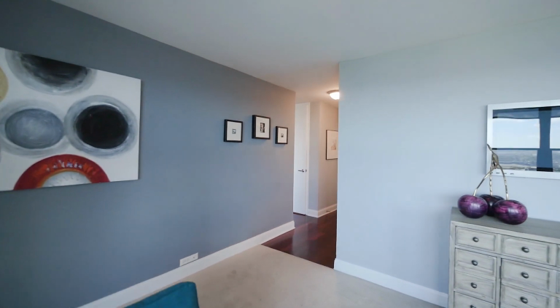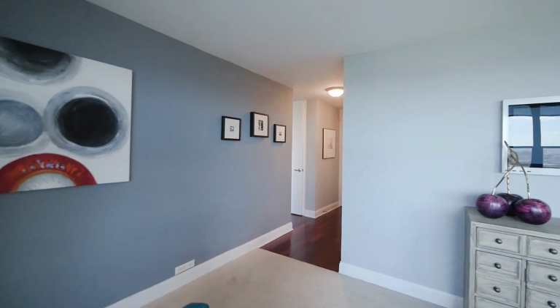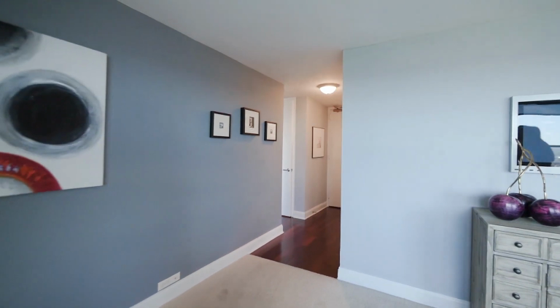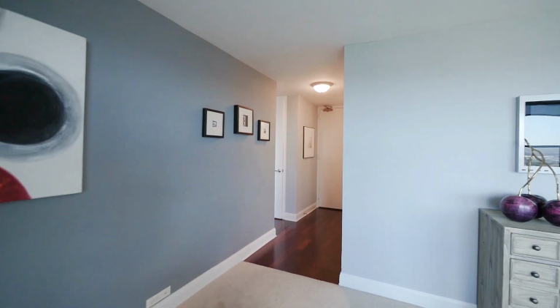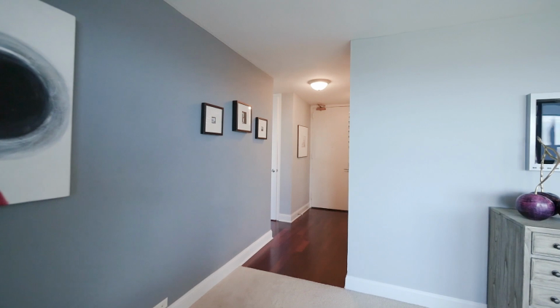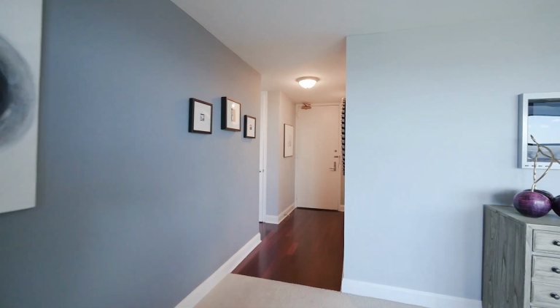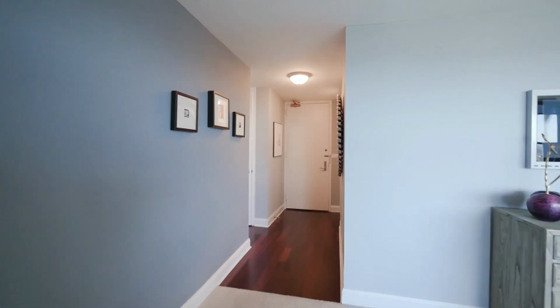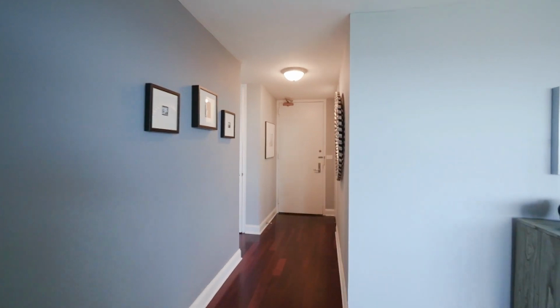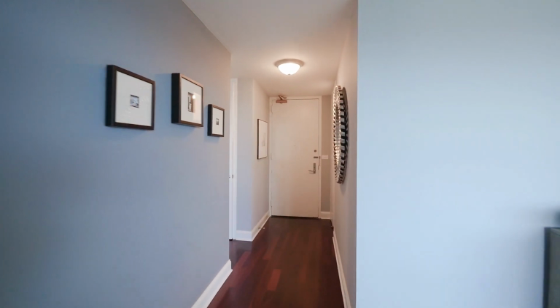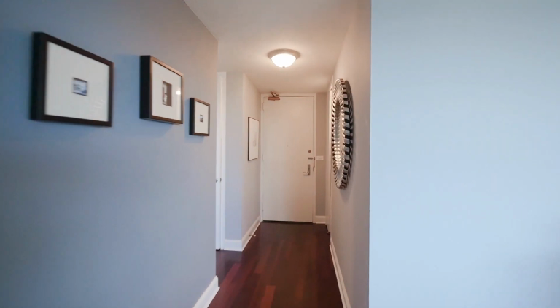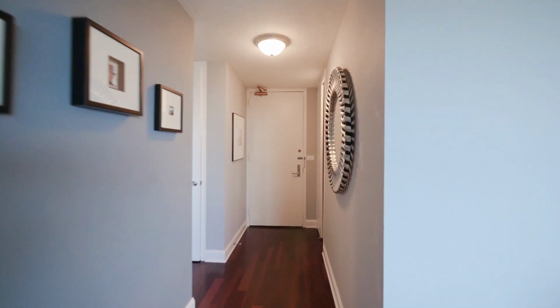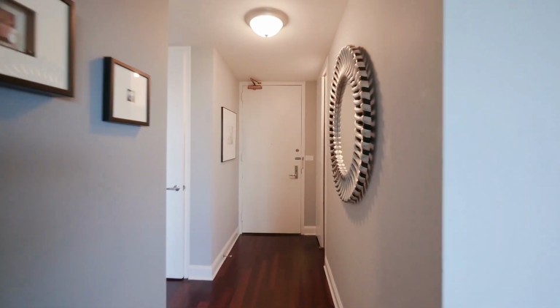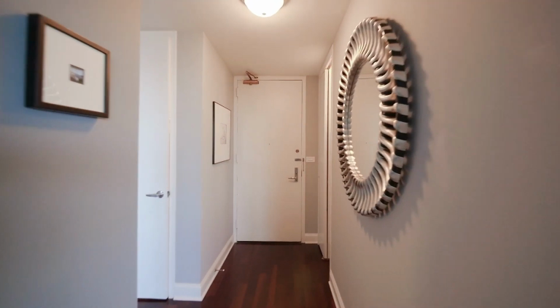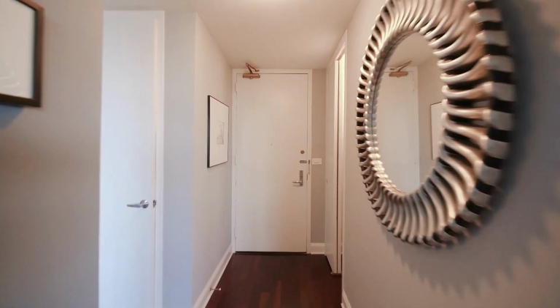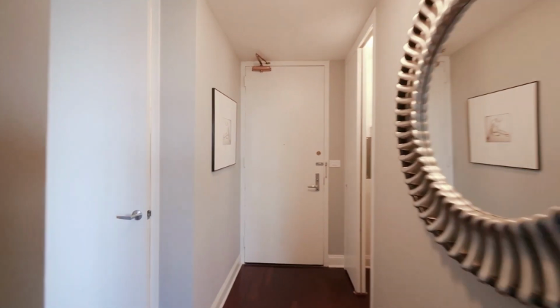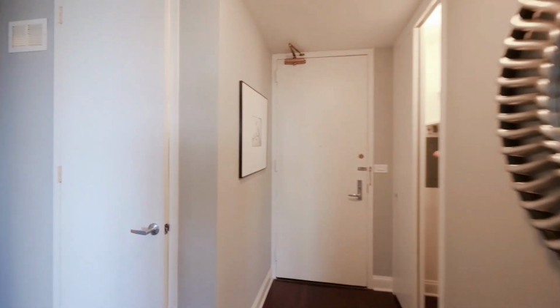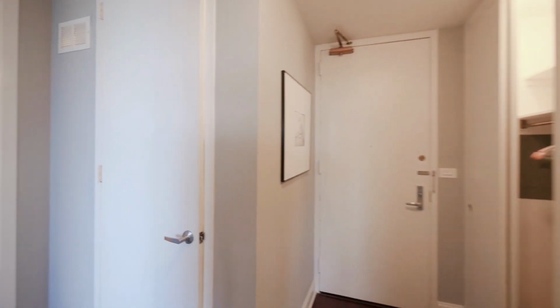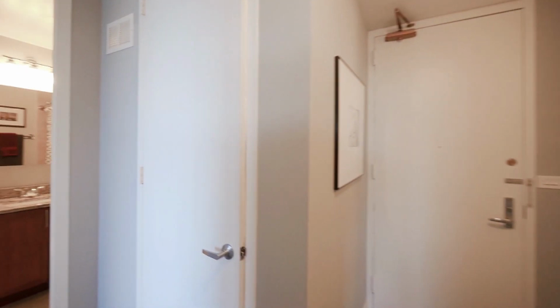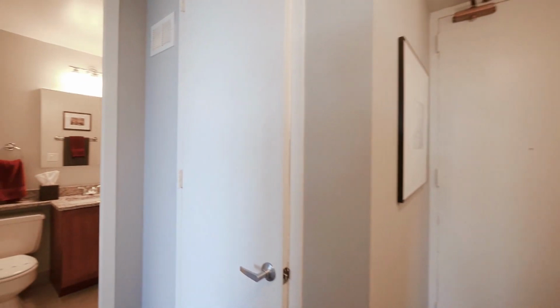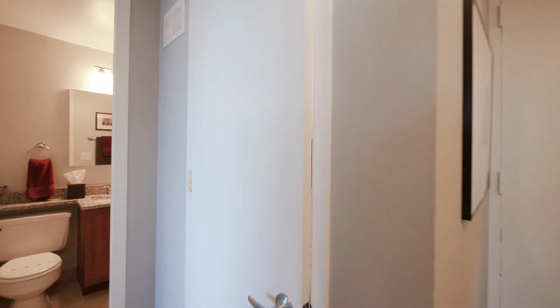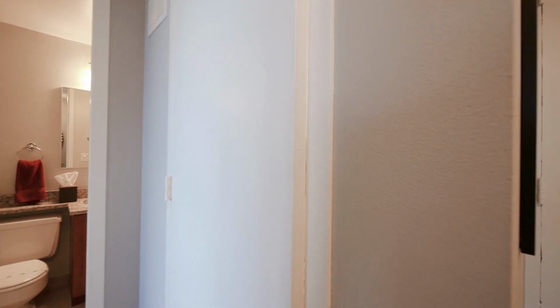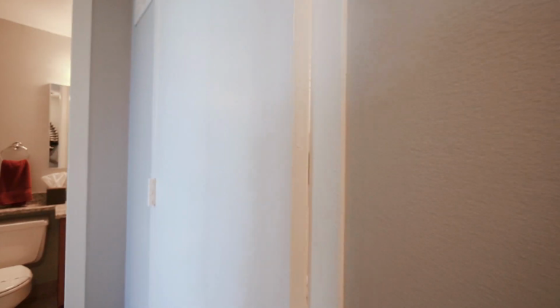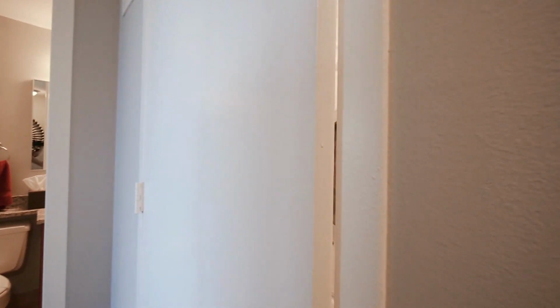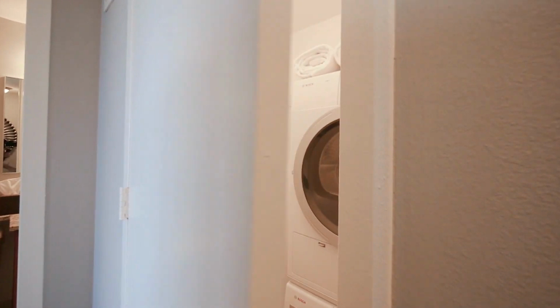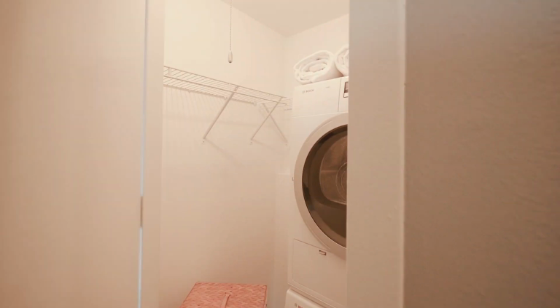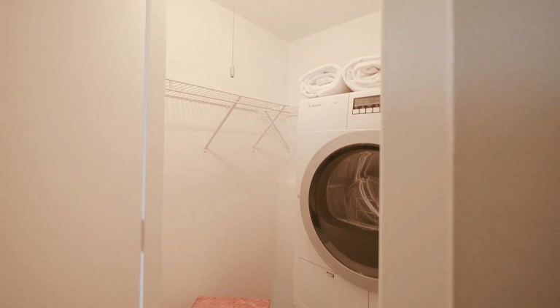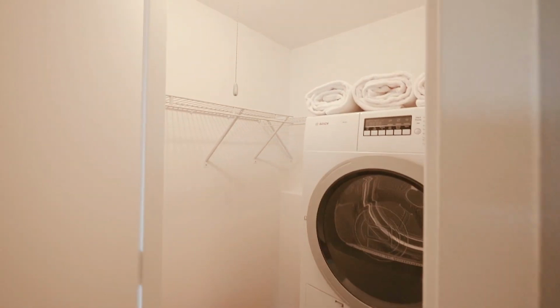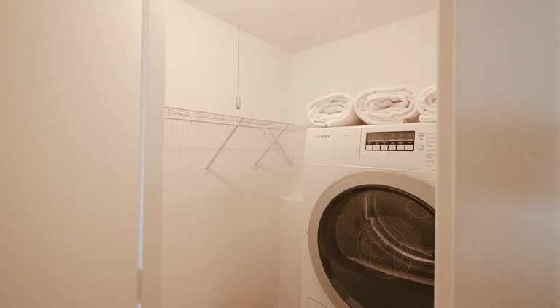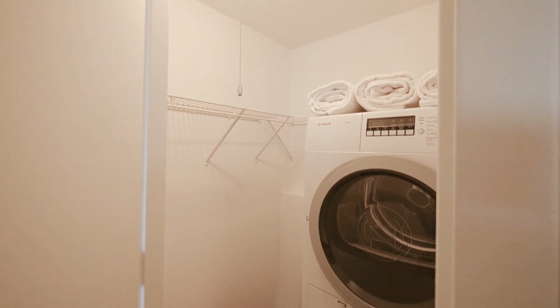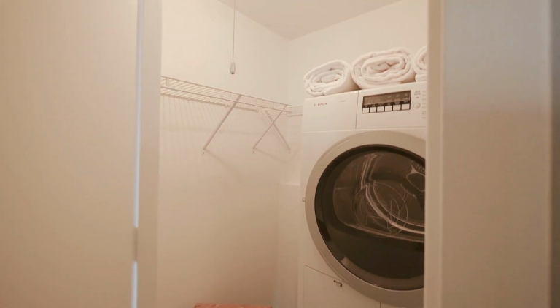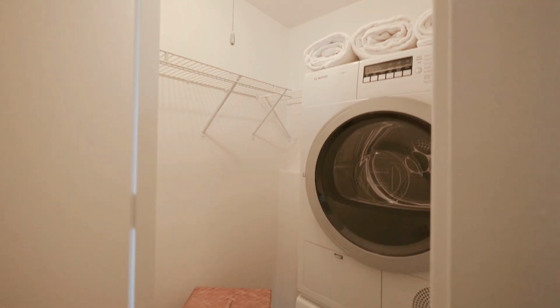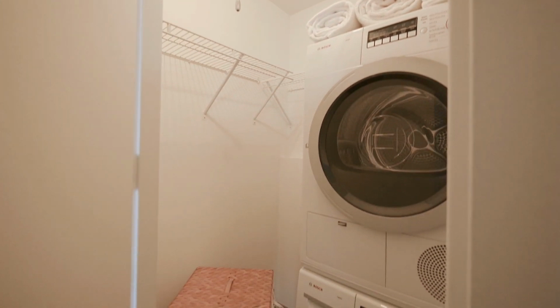Coming back around to the front door area, on your left is your in-unit laundry right here in this very large closet. All one and two bedrooms have in-unit laundry.